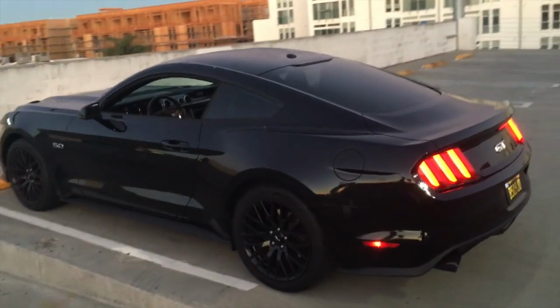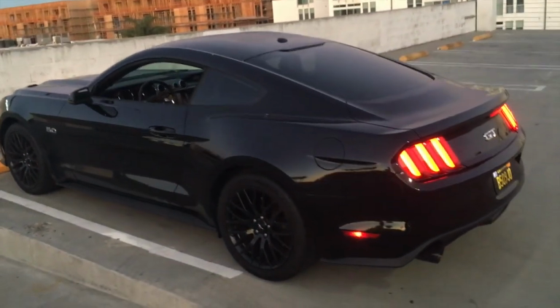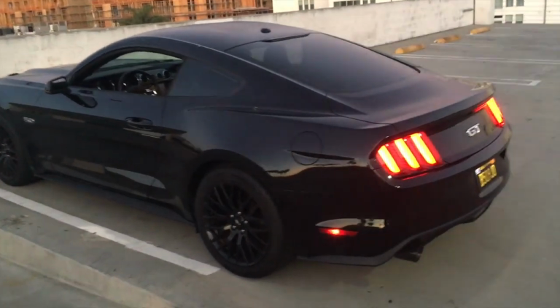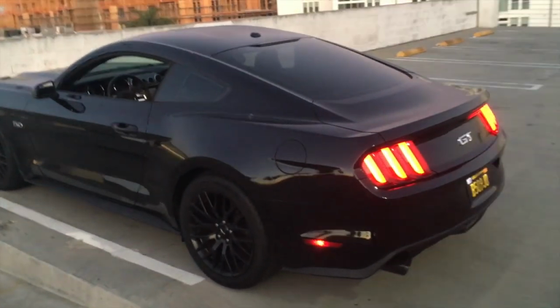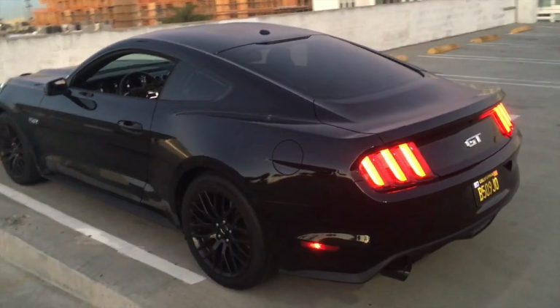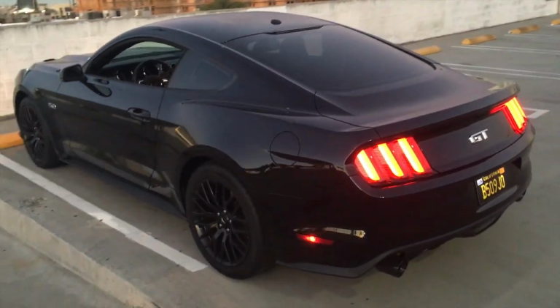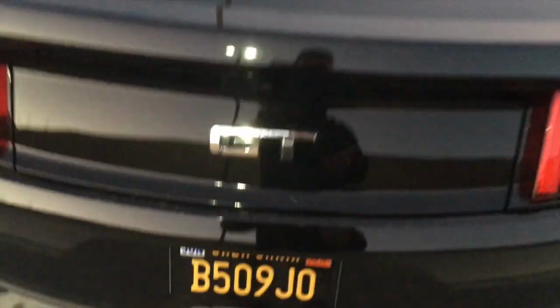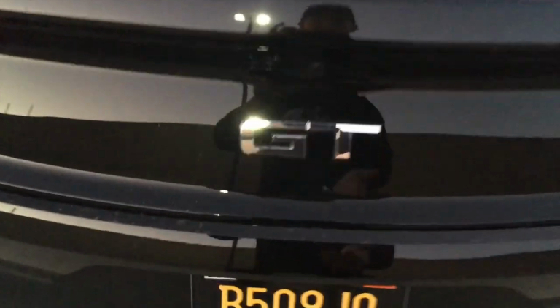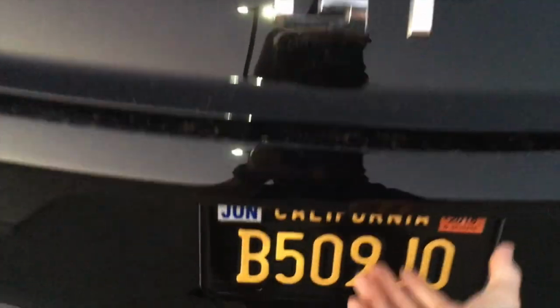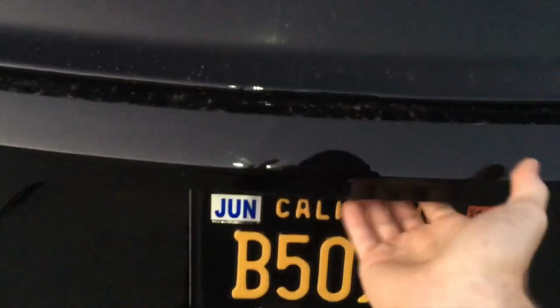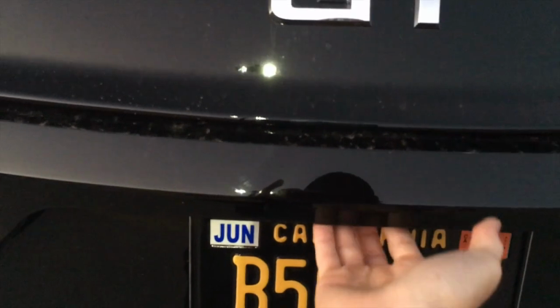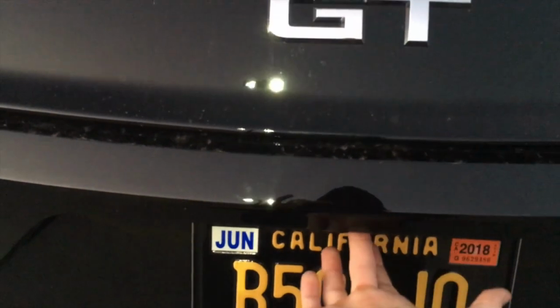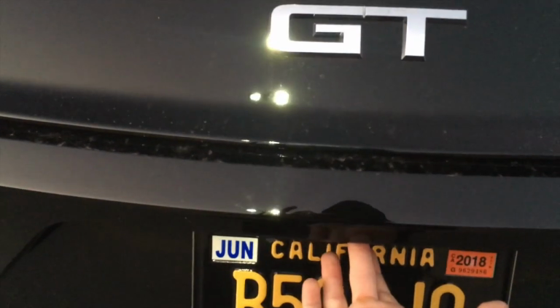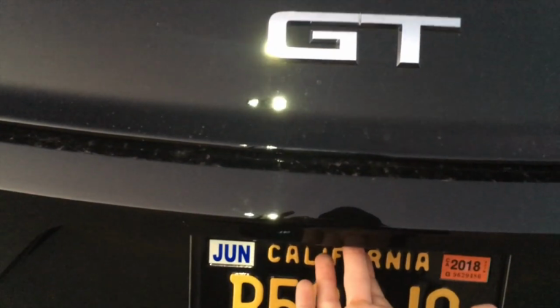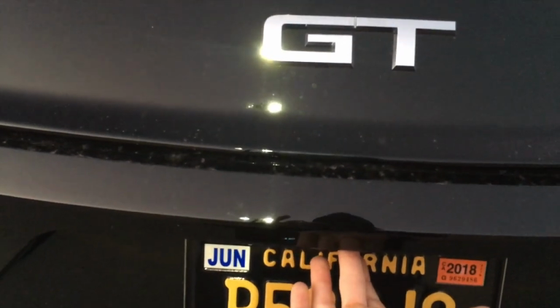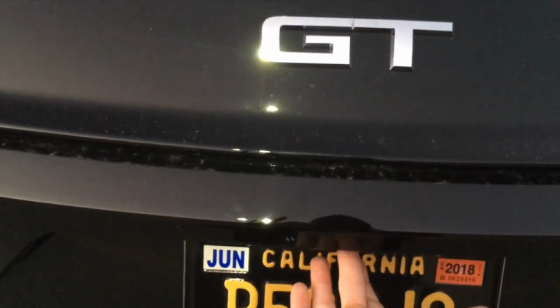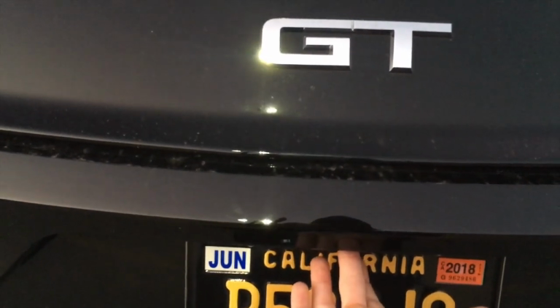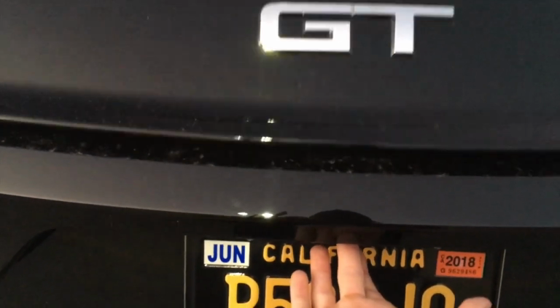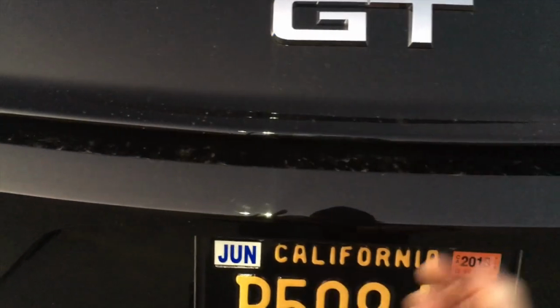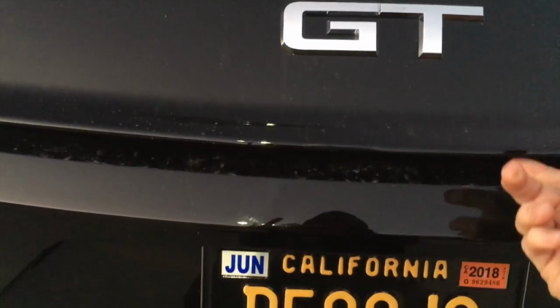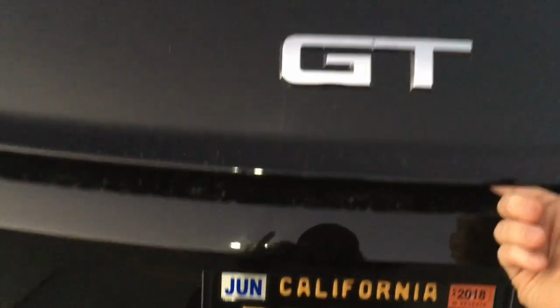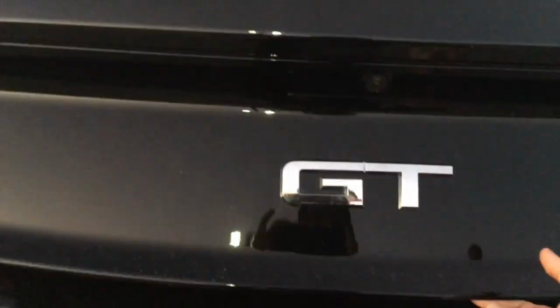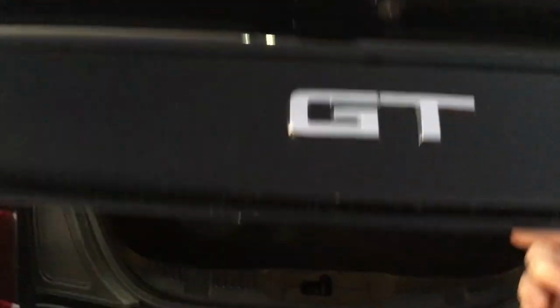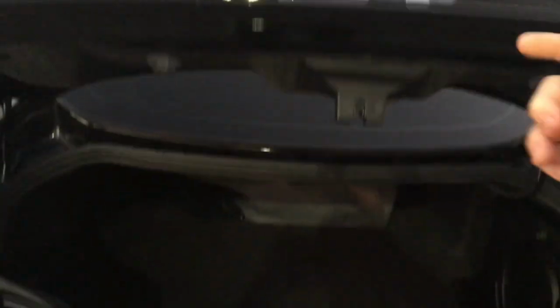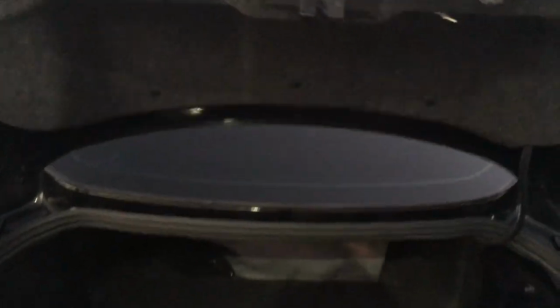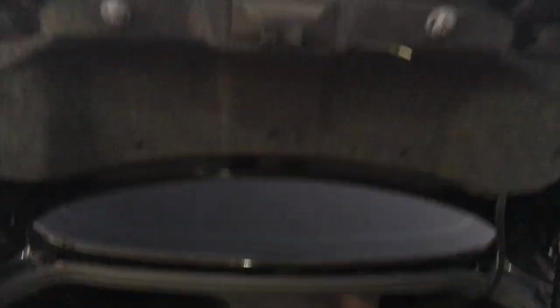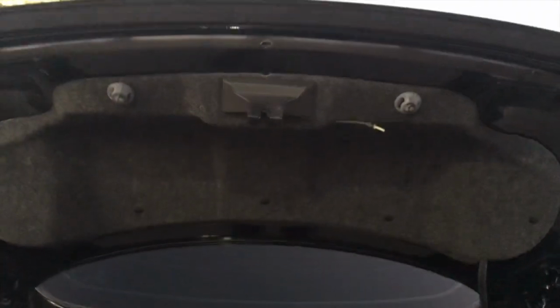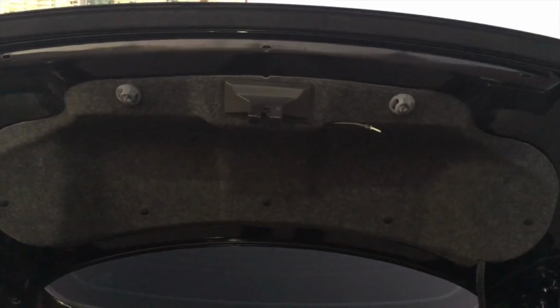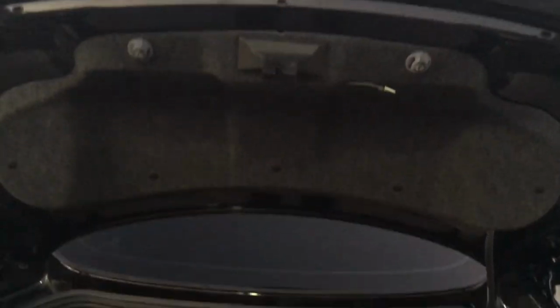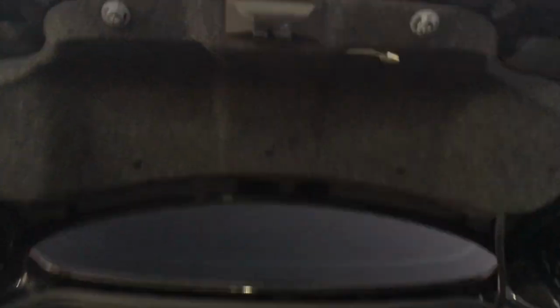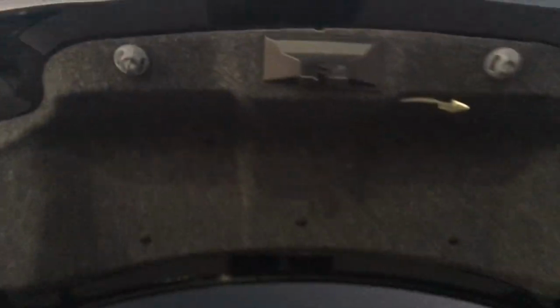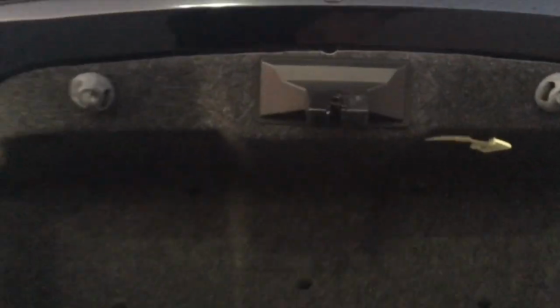There is a button to open your trunk right here. A lot of people, believe it or not, did not know that — it comes up on the message boards — and that's how you can open up the trunk.